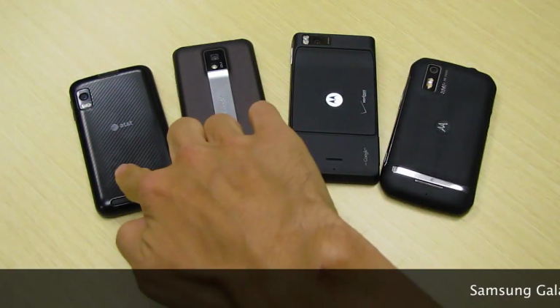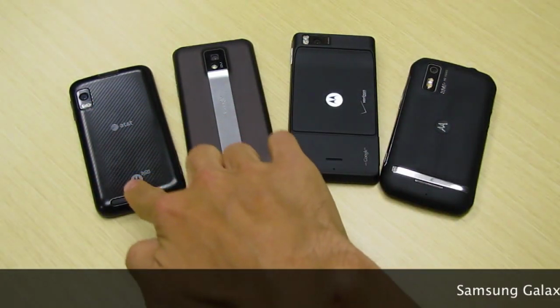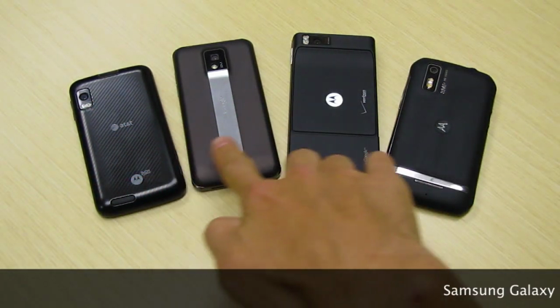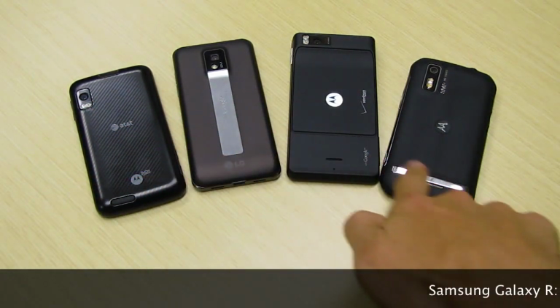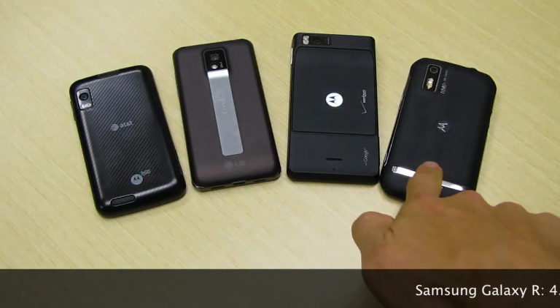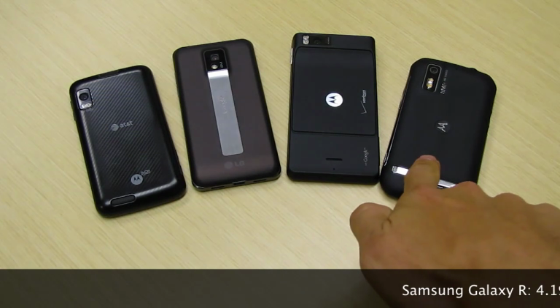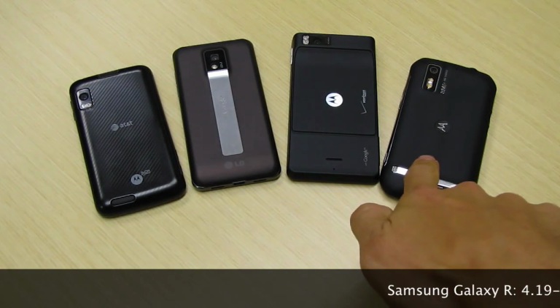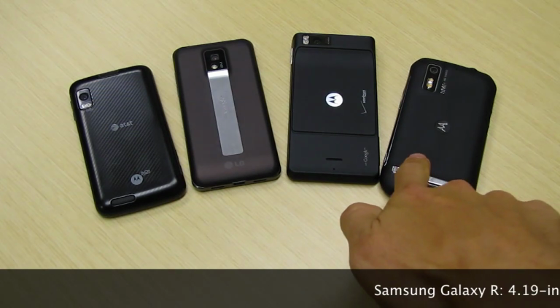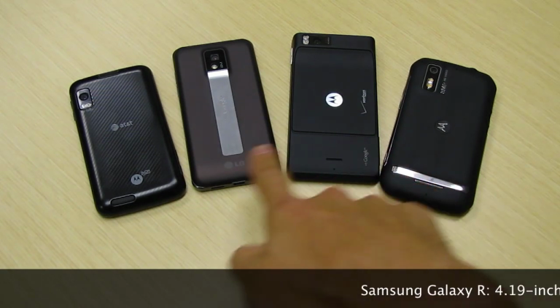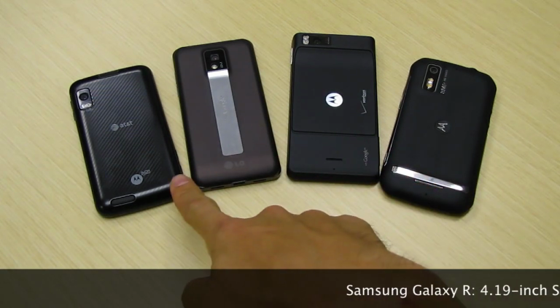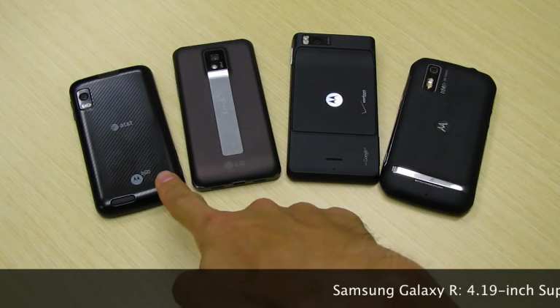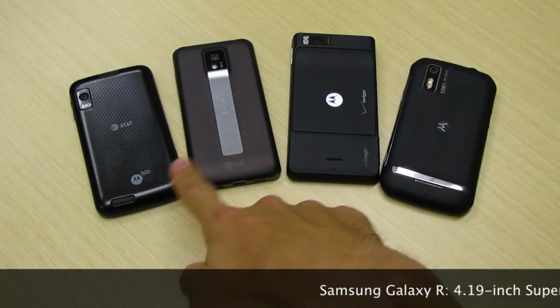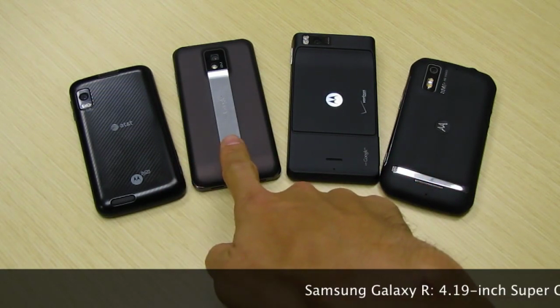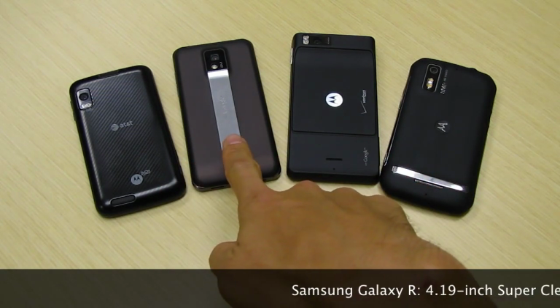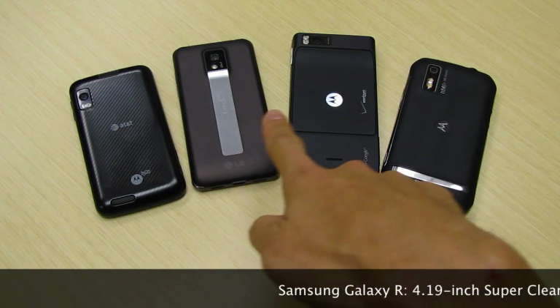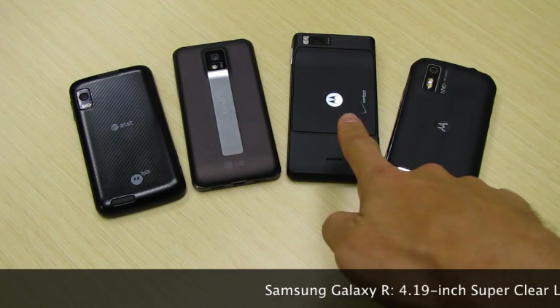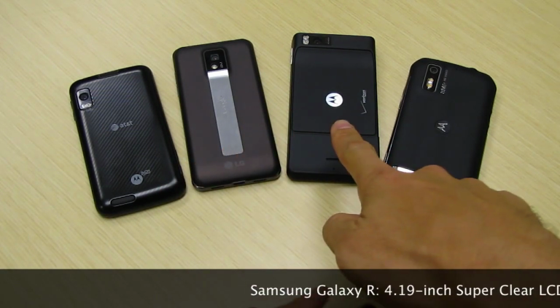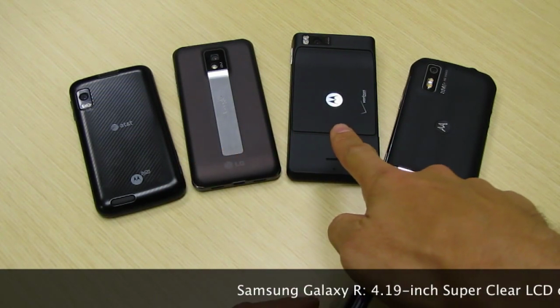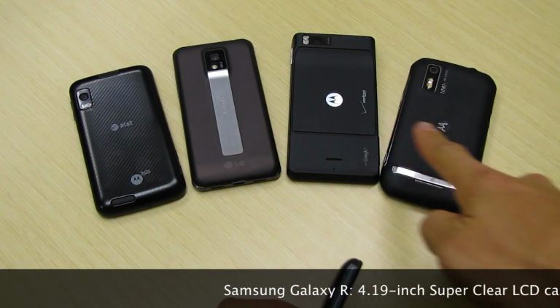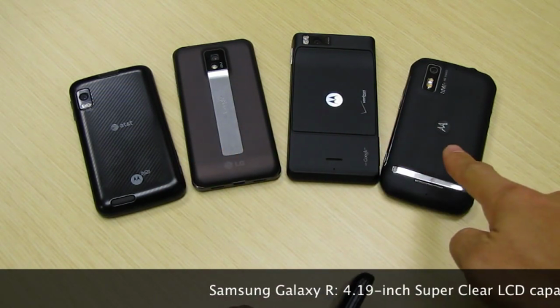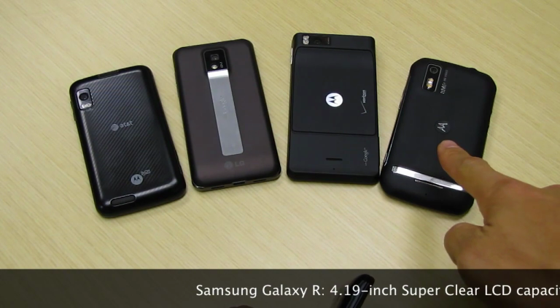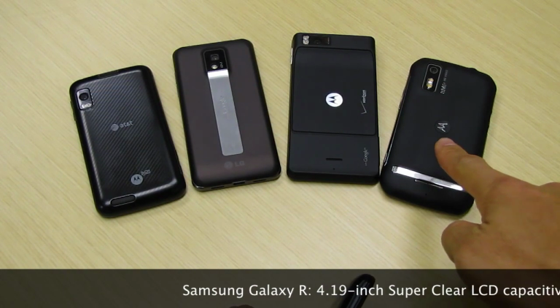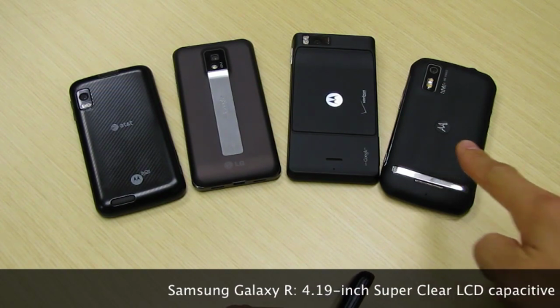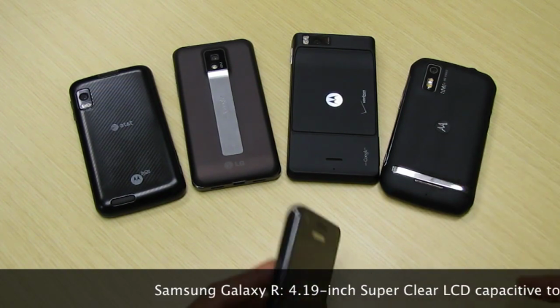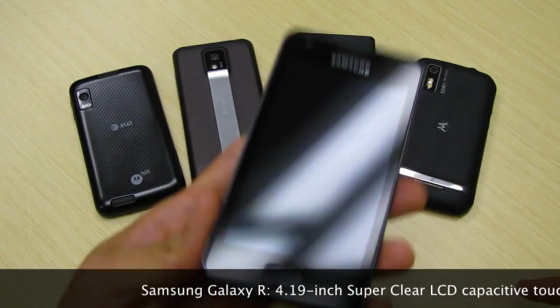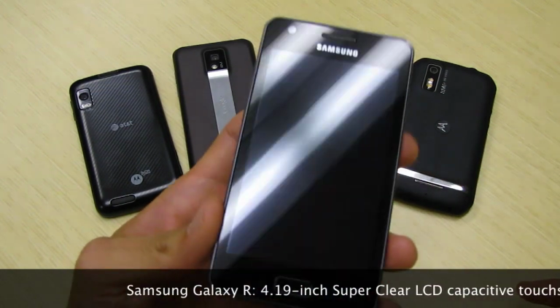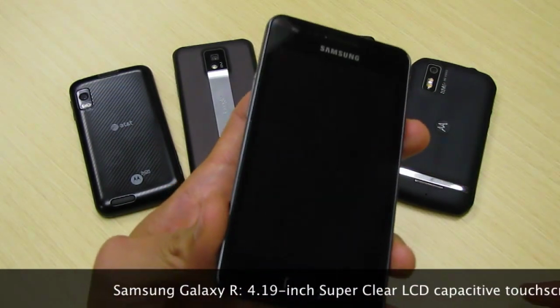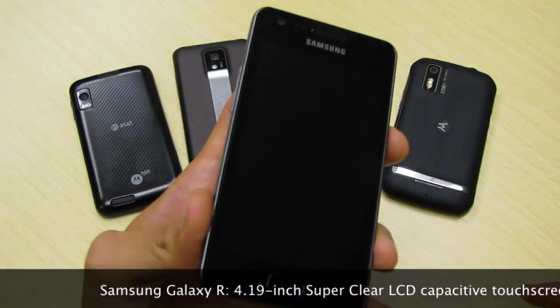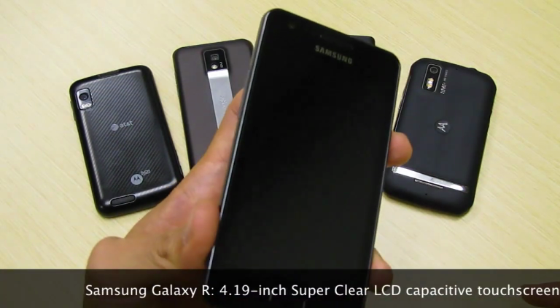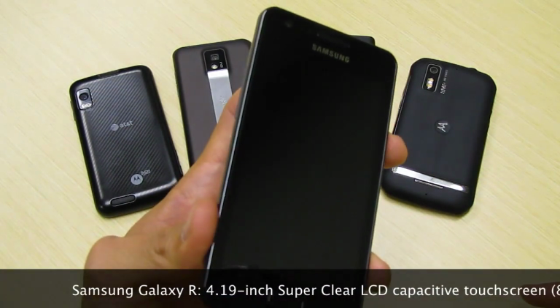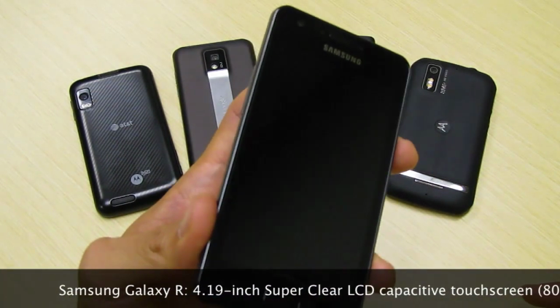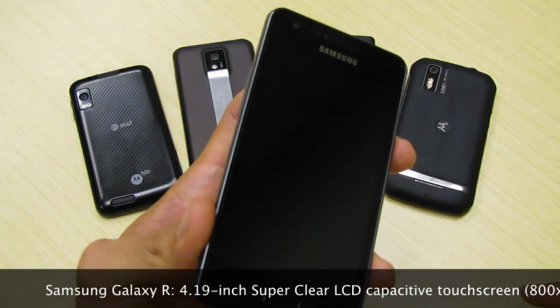You can see the other members of the Tegra 2 family here: the Motorola Atrix, the LG G2X, the Motorola Droid X2, and the Motorola Photon 4G. And now we have the Samsung Galaxy R.